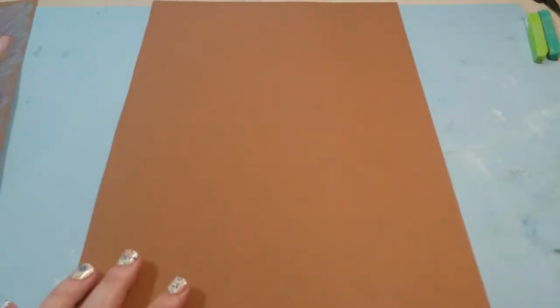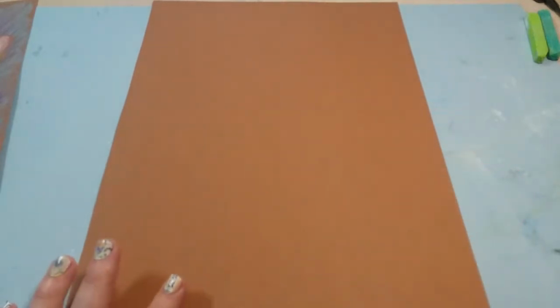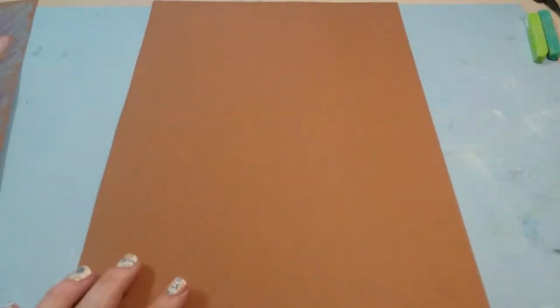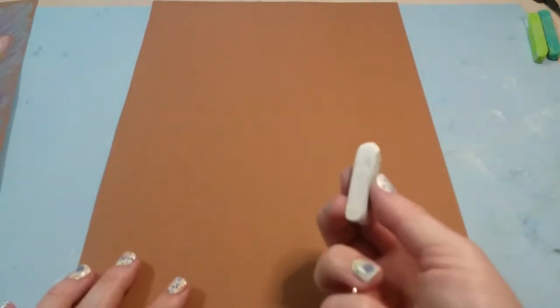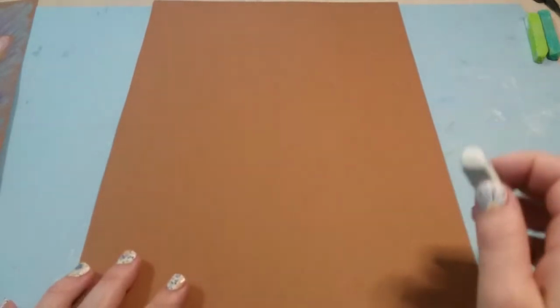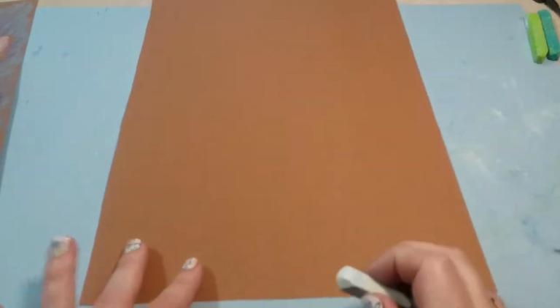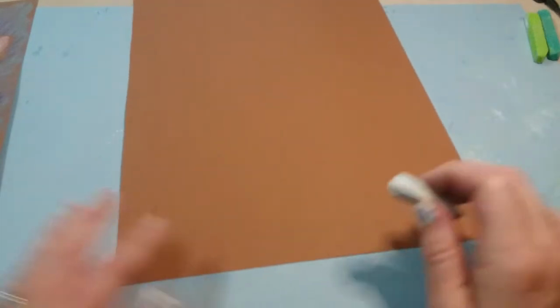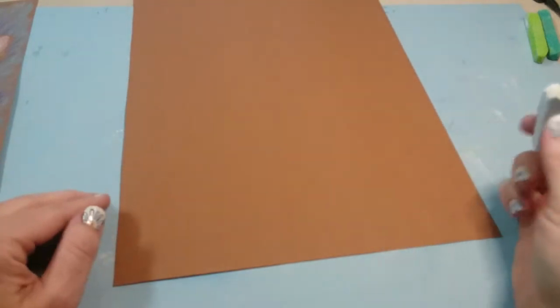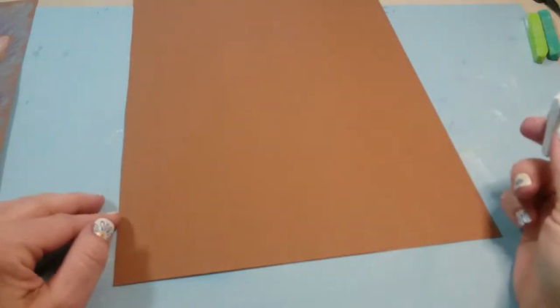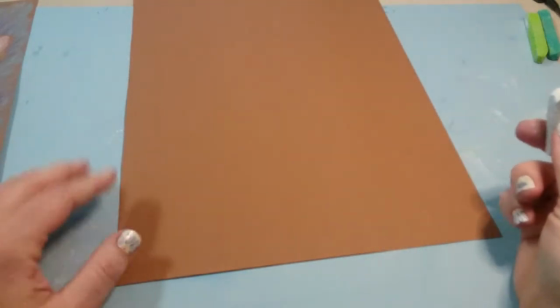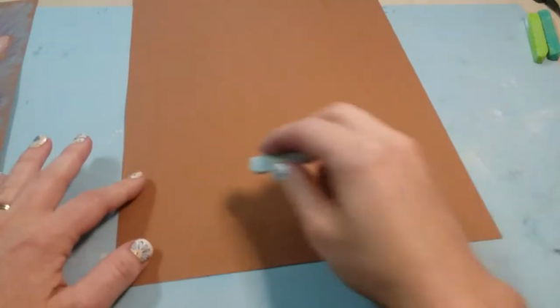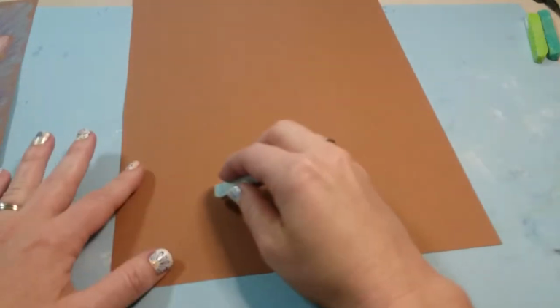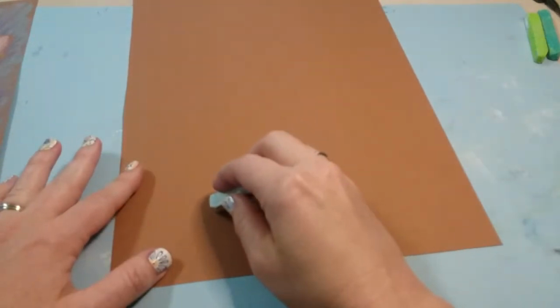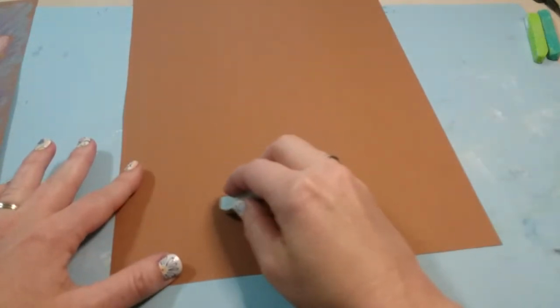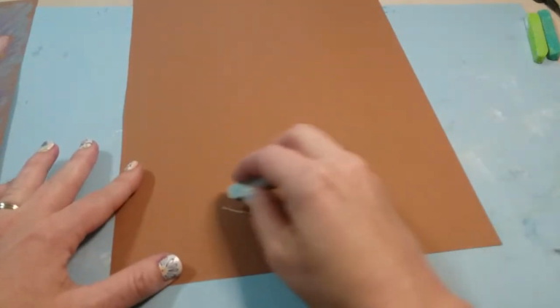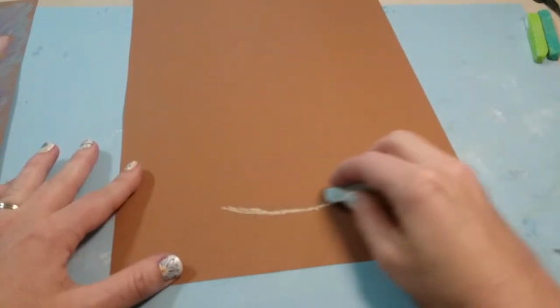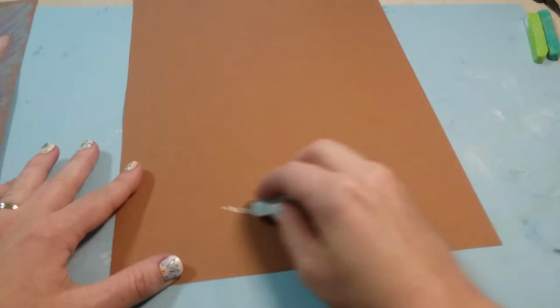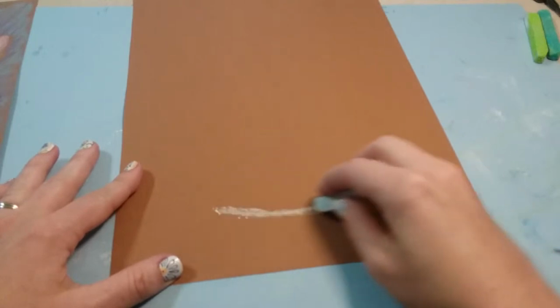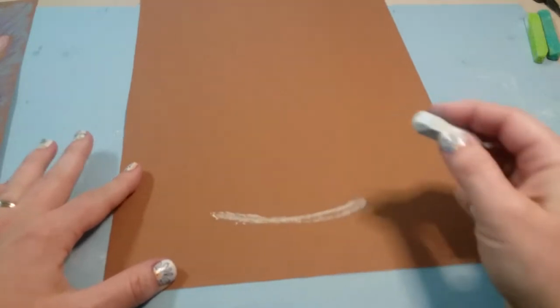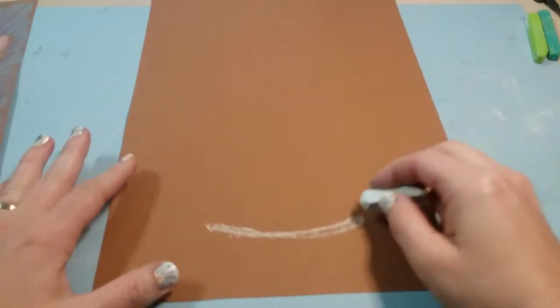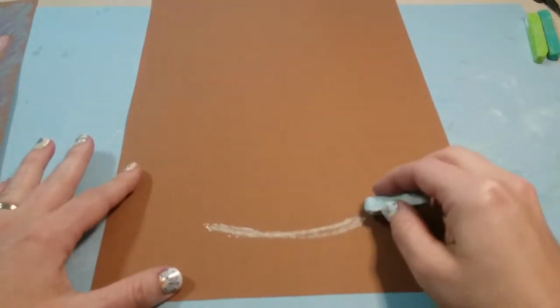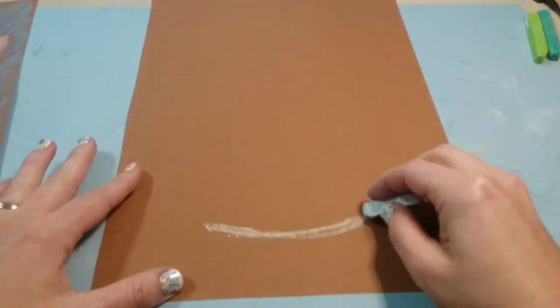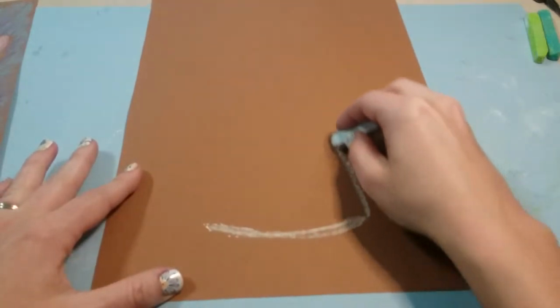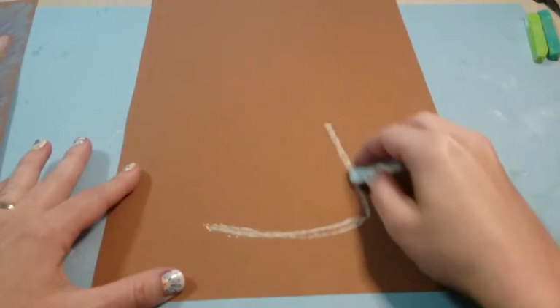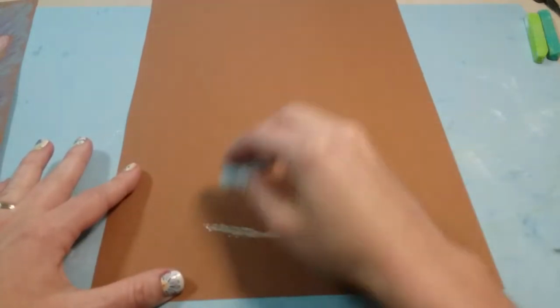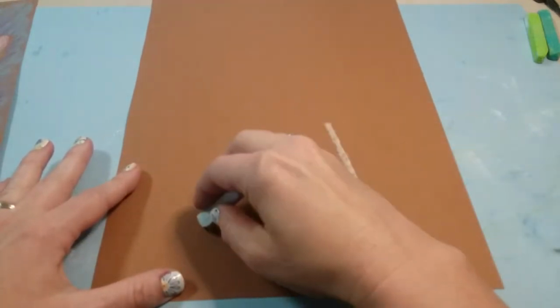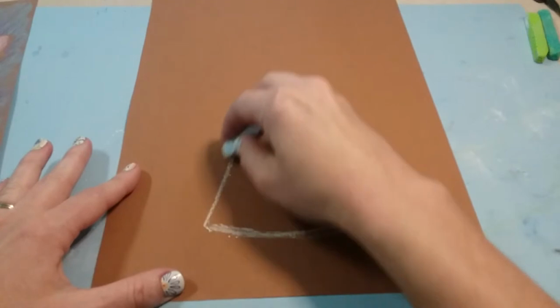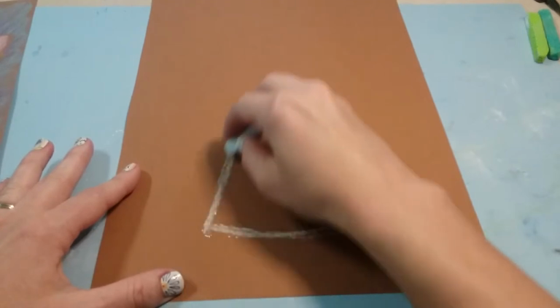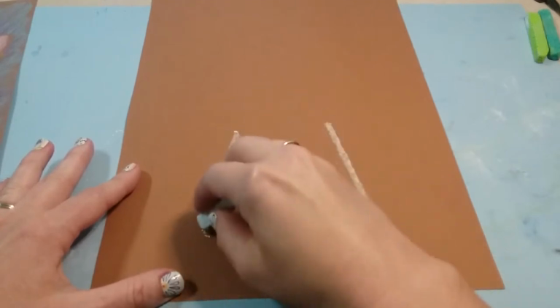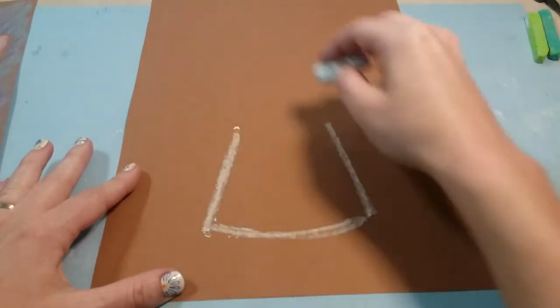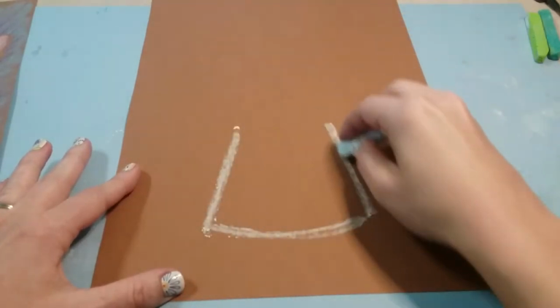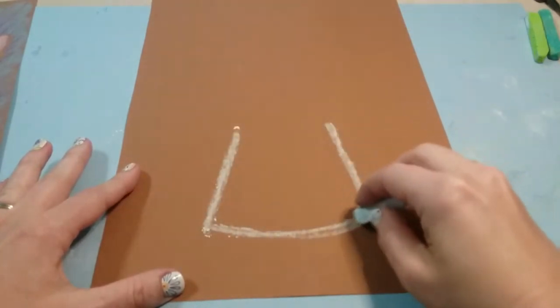We are going to be using chalk pastels for this project, so we're gonna start with our white chalk pastel. At the bottom in the middle, you're just gonna draw a curved line, and then you're gonna draw two lines that come up and towards each other on both sides of that curved line.